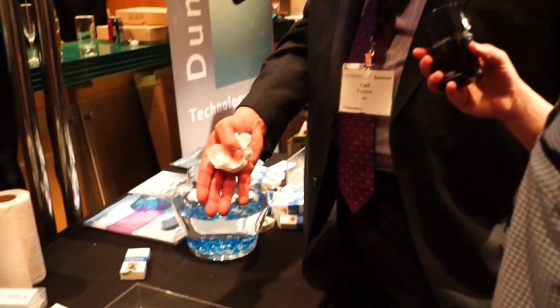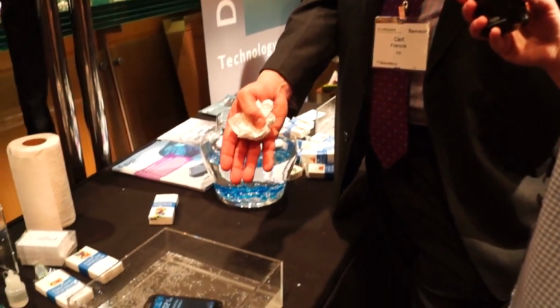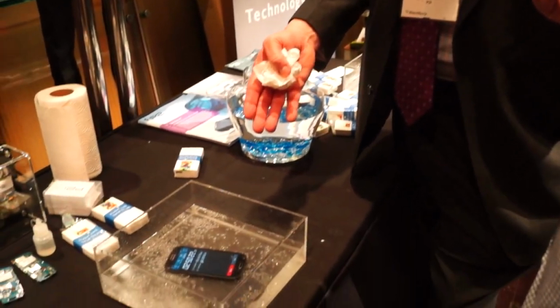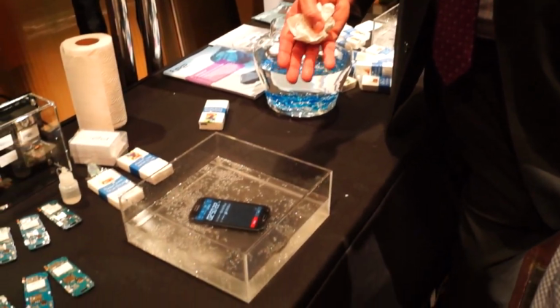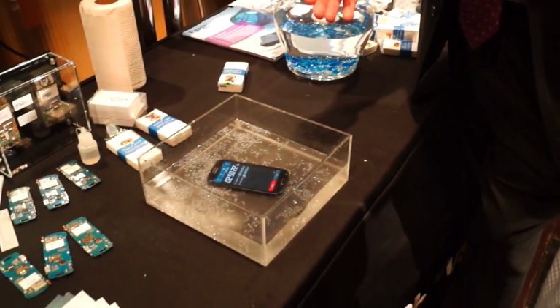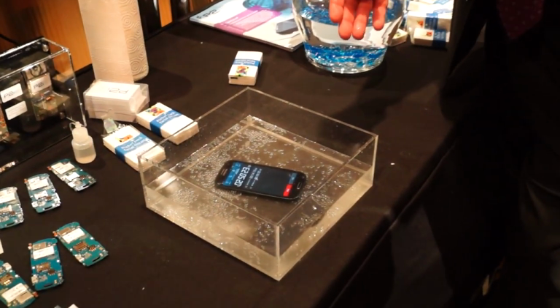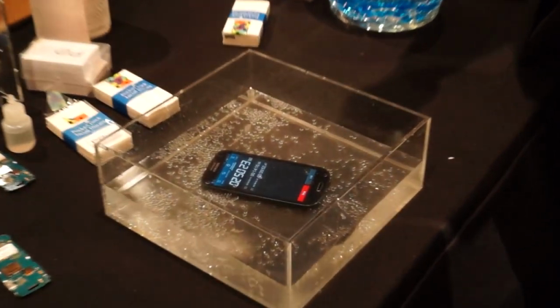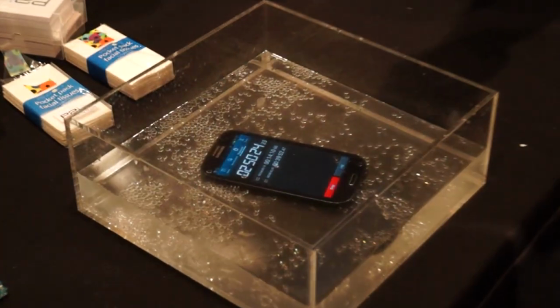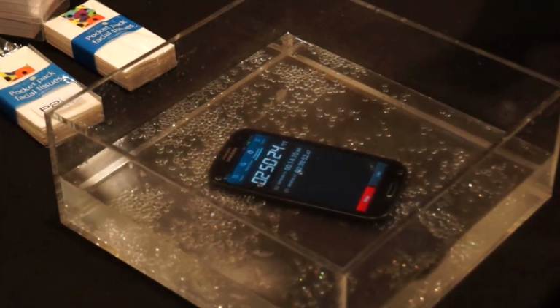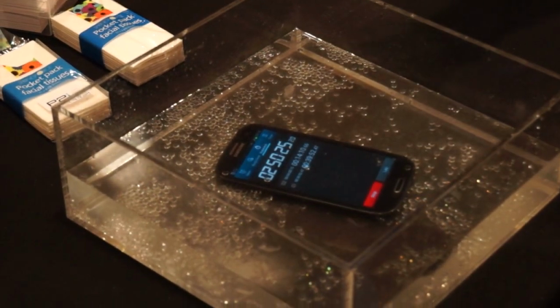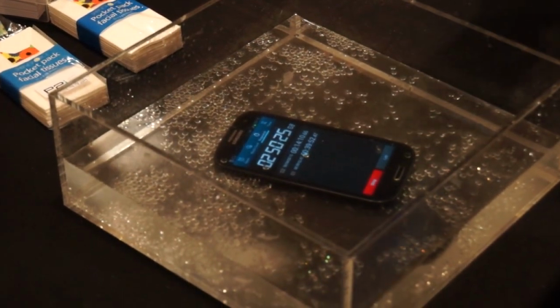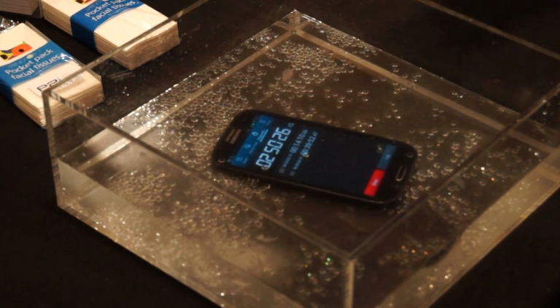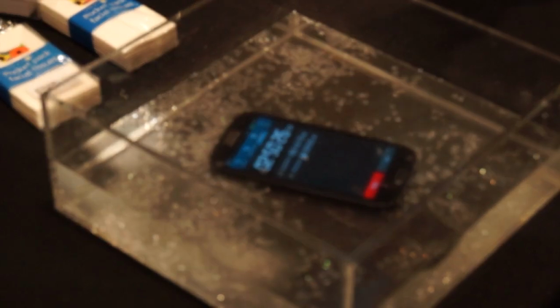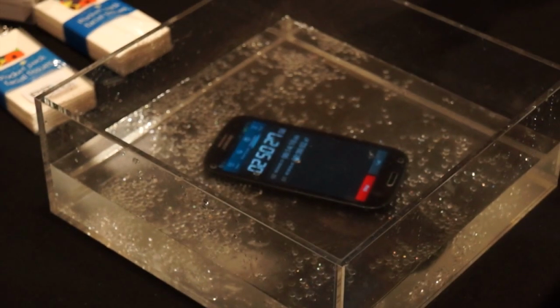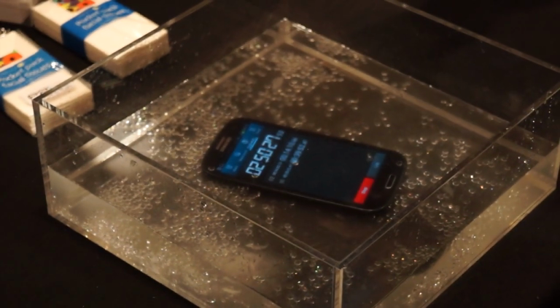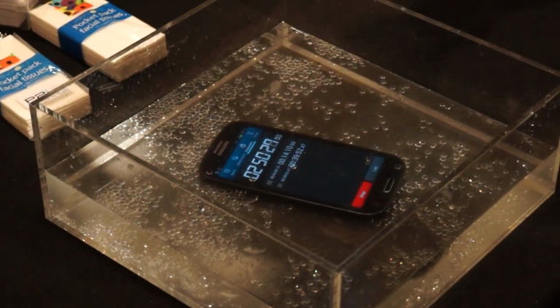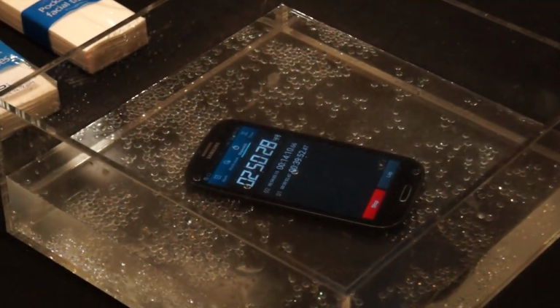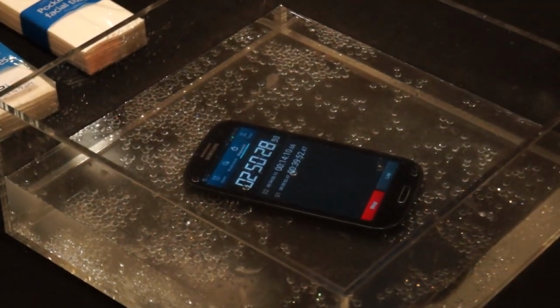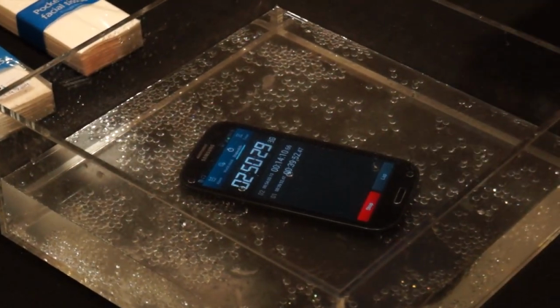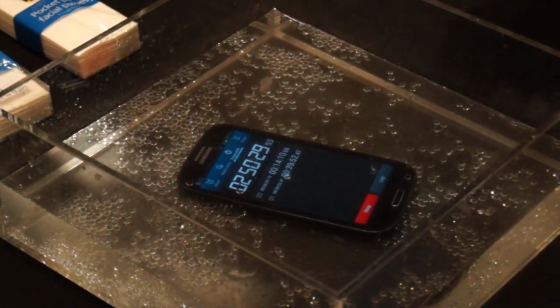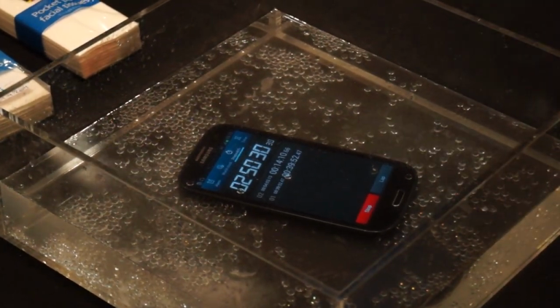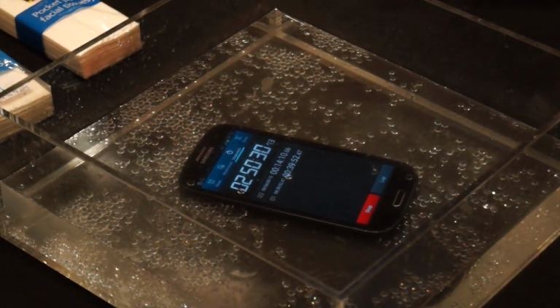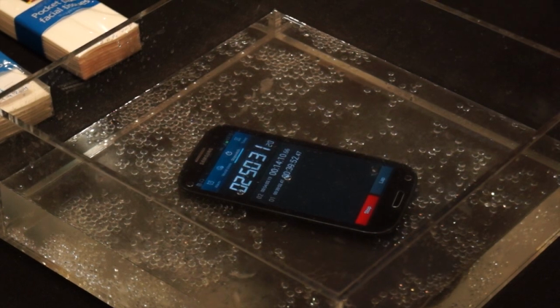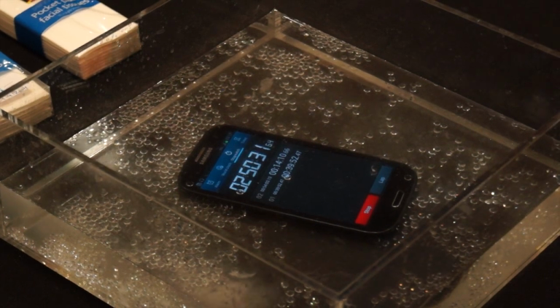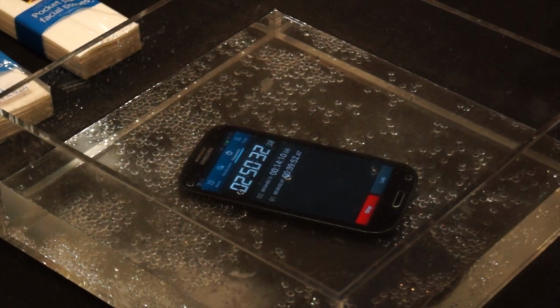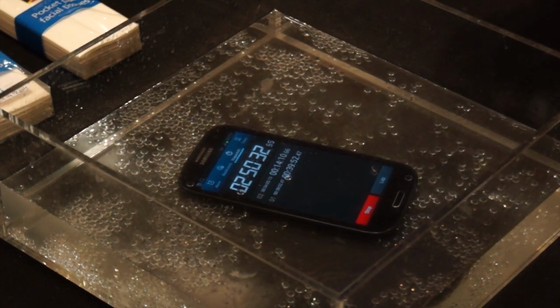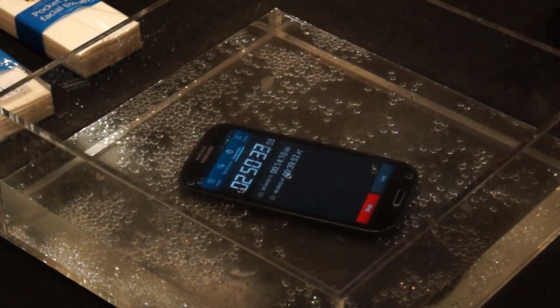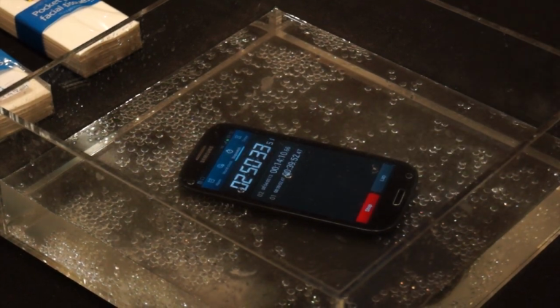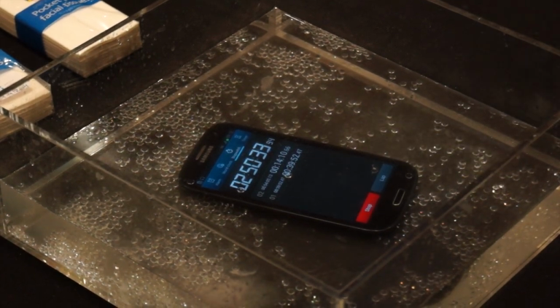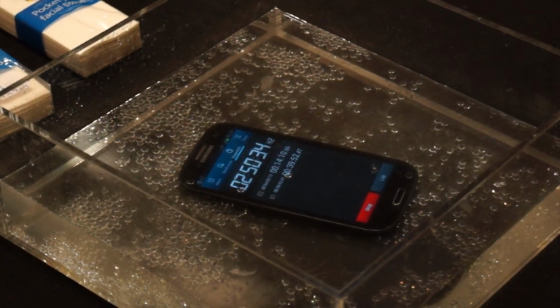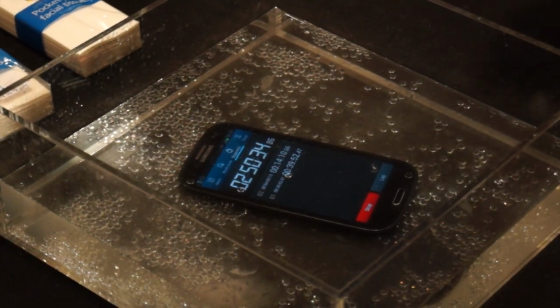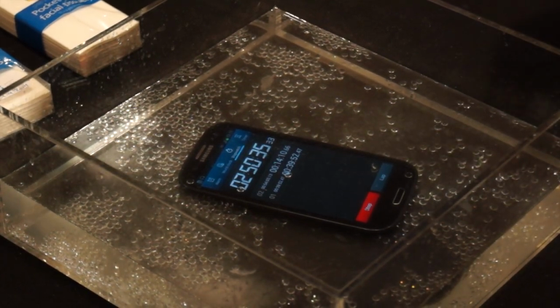We call it 'dunkable.' Basically, water still gets in. That's a standard Samsung Galaxy S3 with our treatment on it, nothing else. And so water is inside that phone, but it still works.